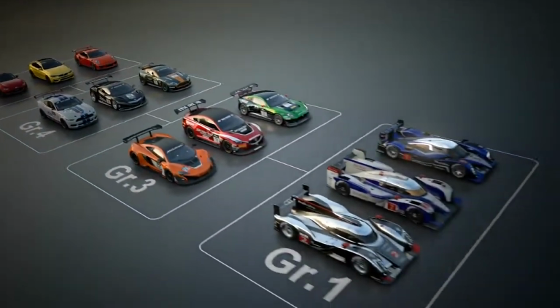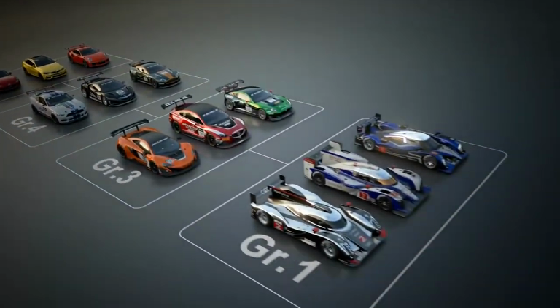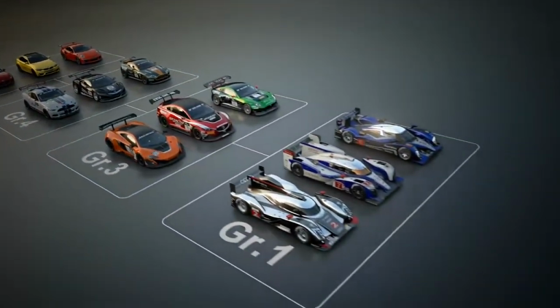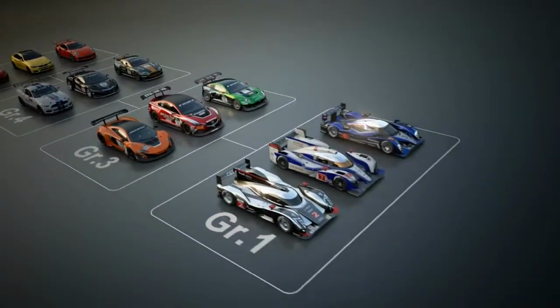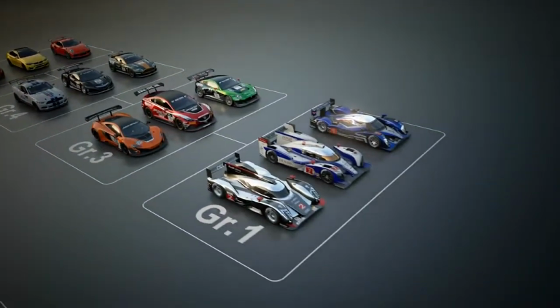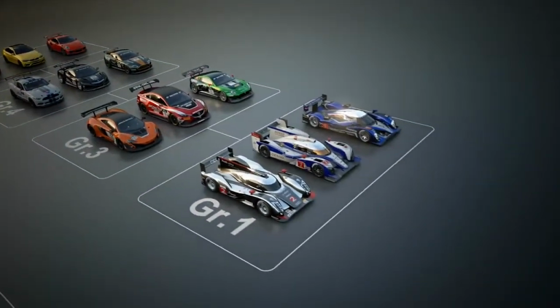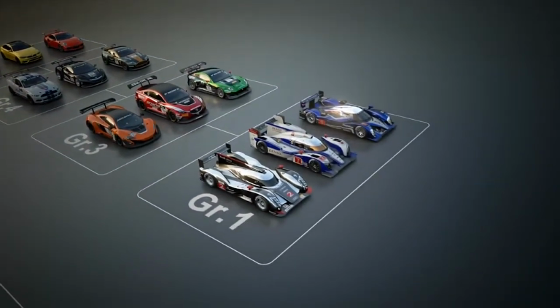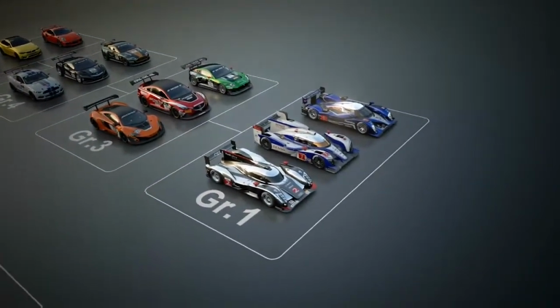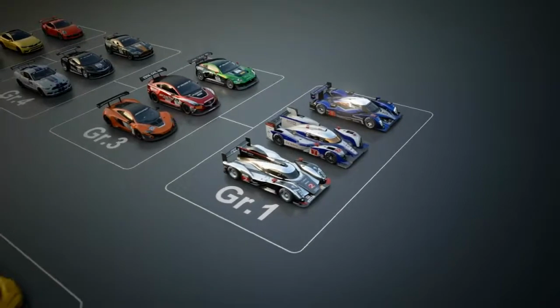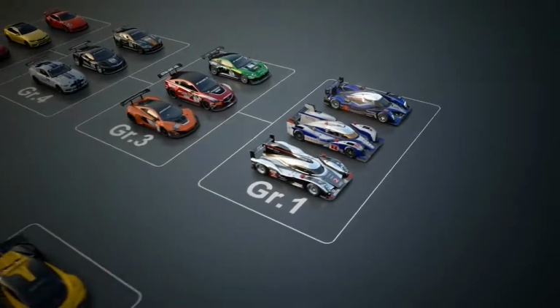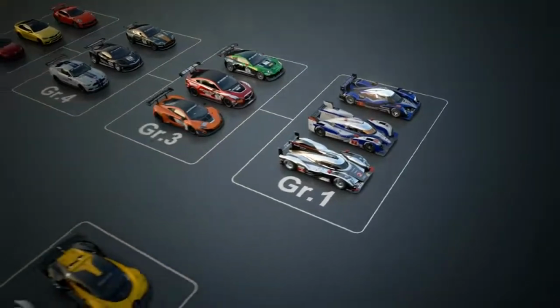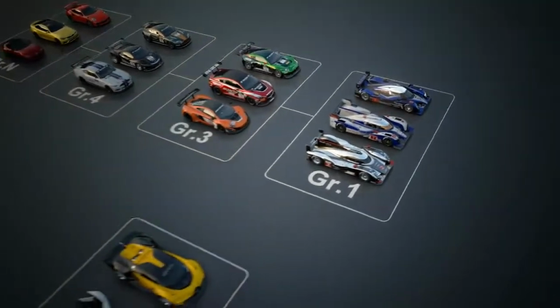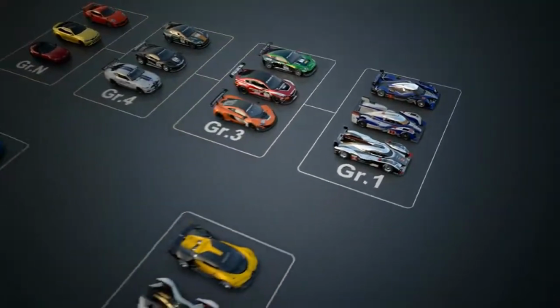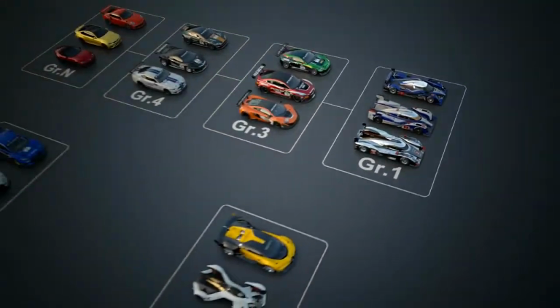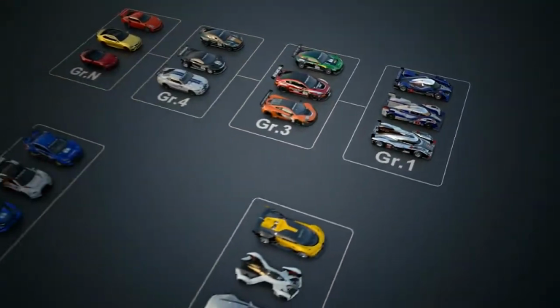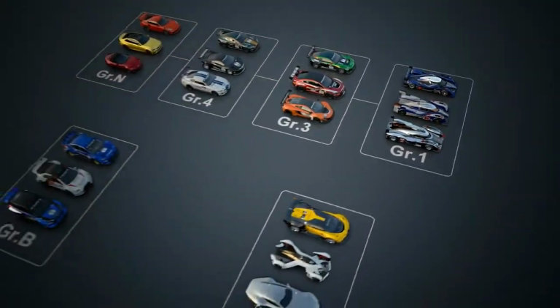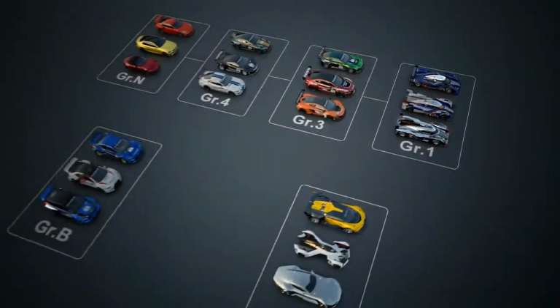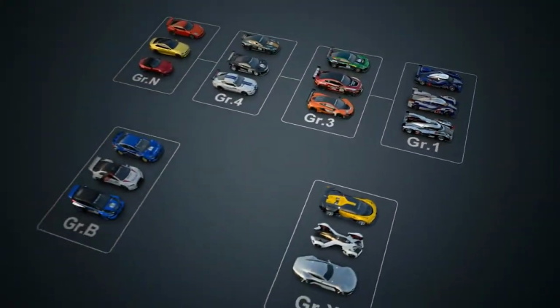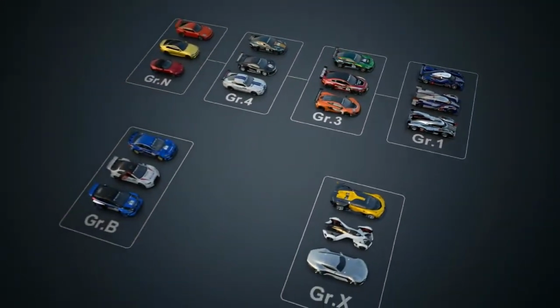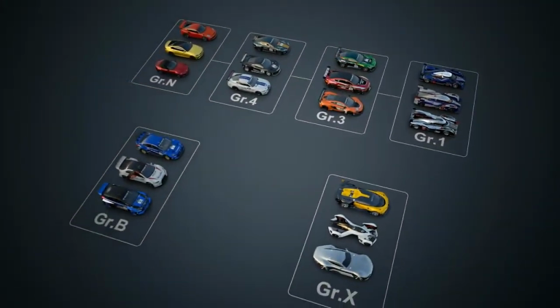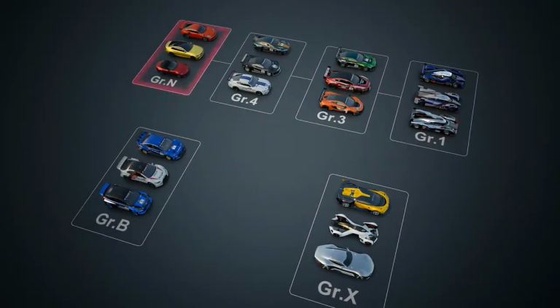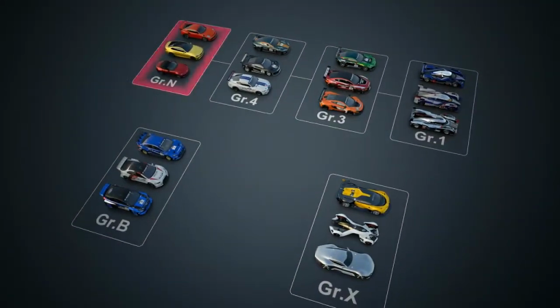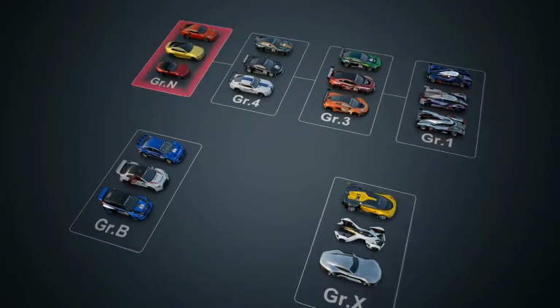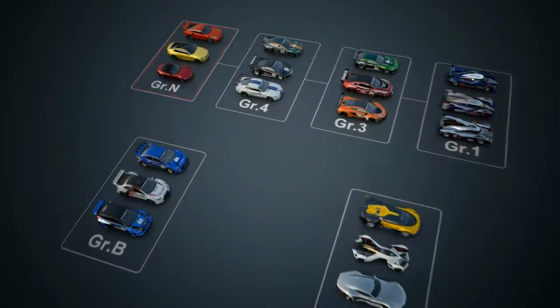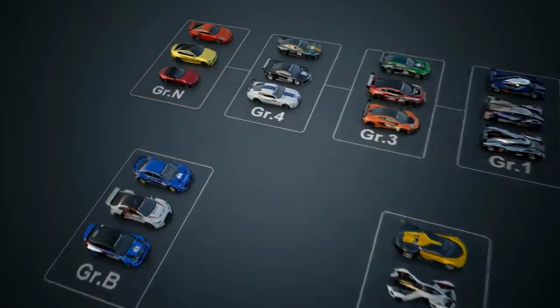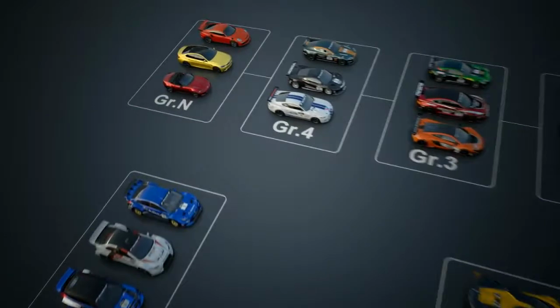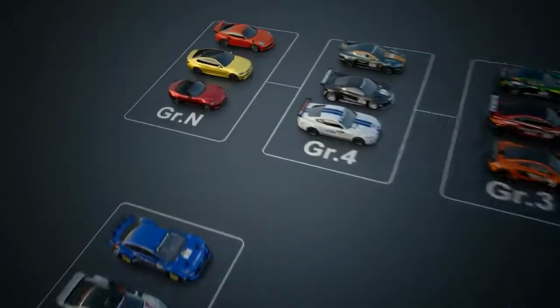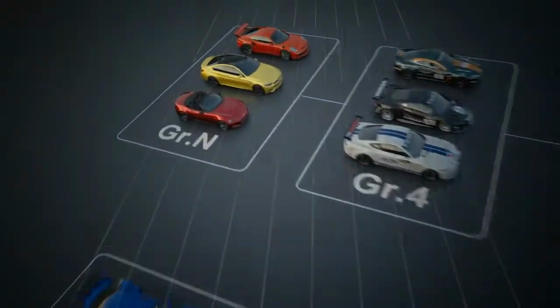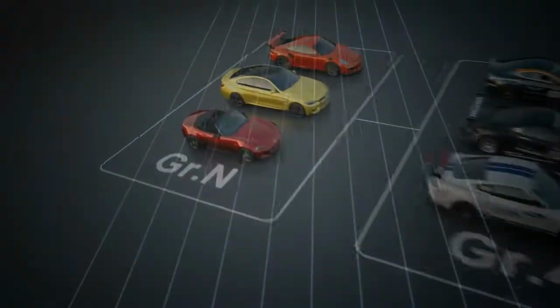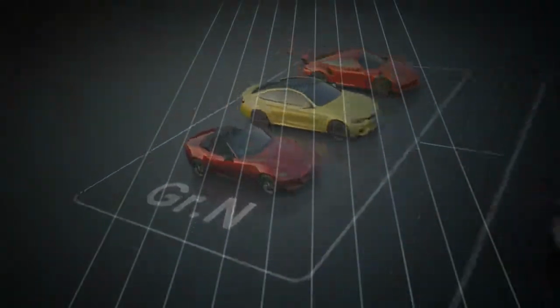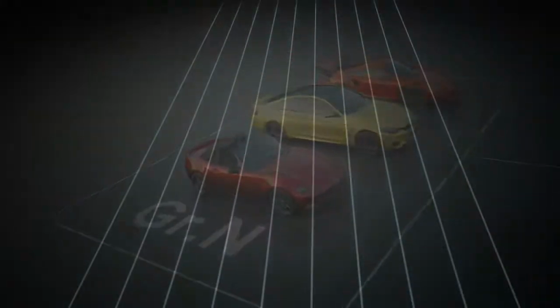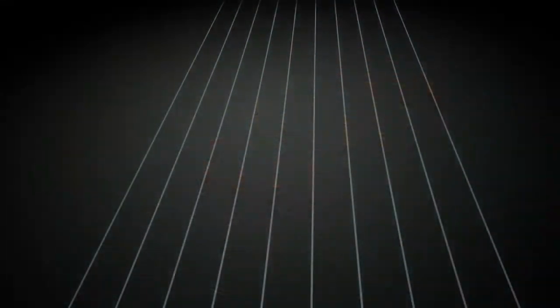The cars in Gran Turismo Sport are divided into a number of different classes. The first on the list is the Group N-Class, which consists of stock production cars.